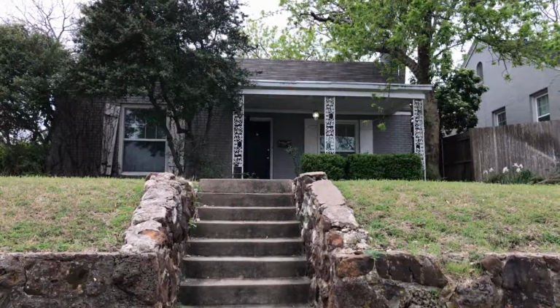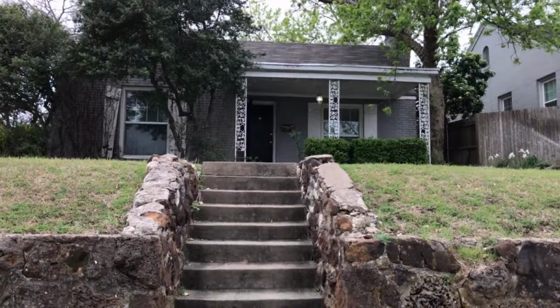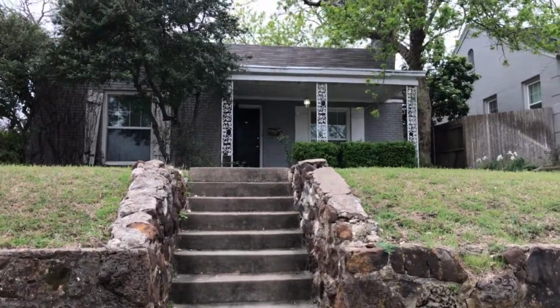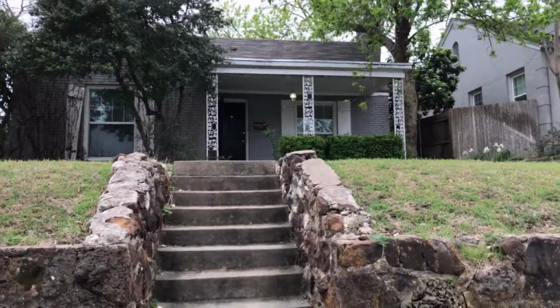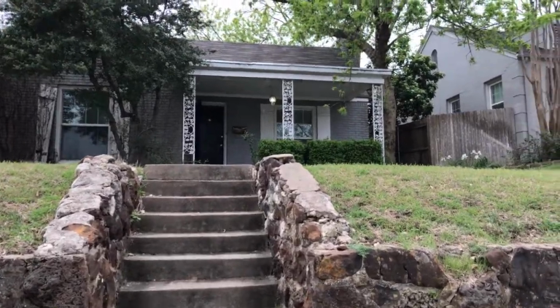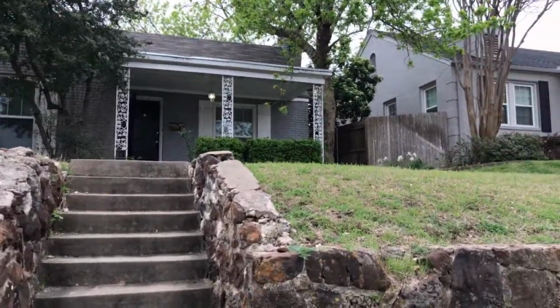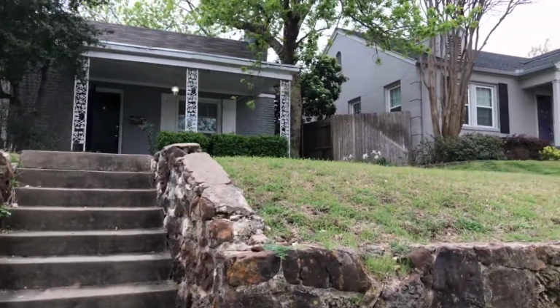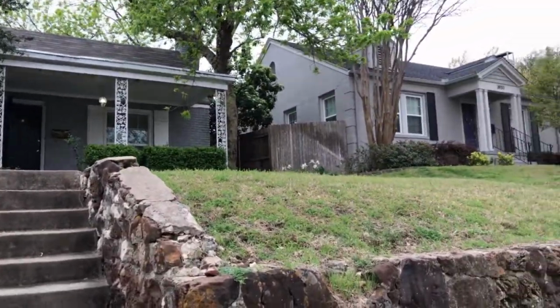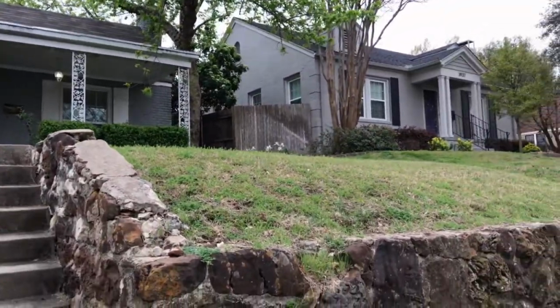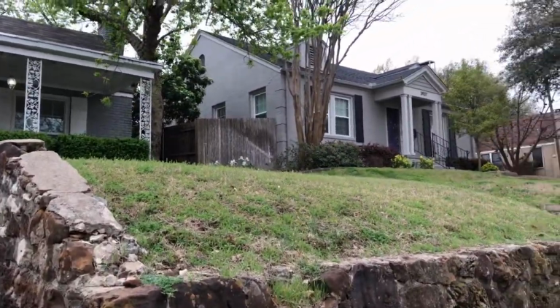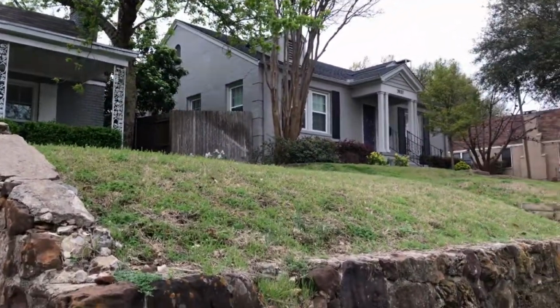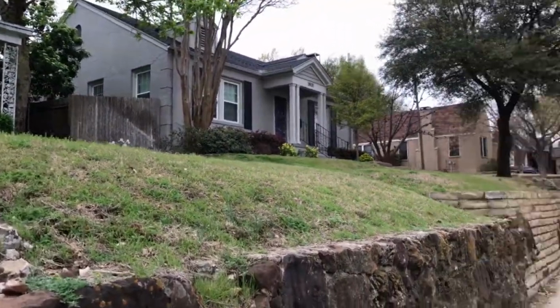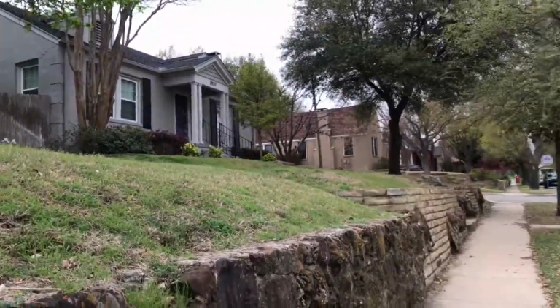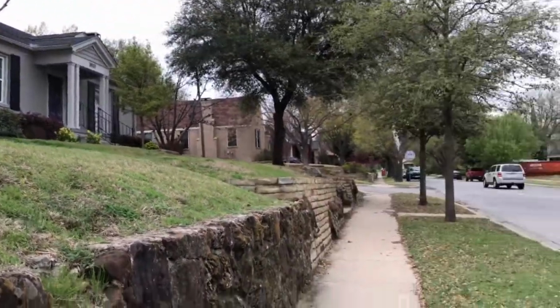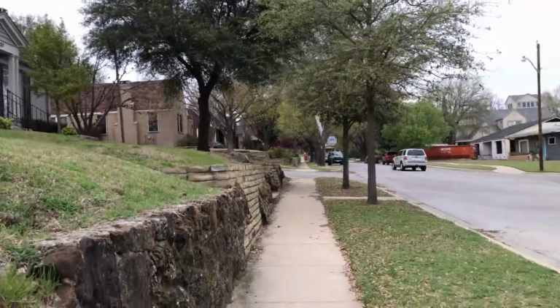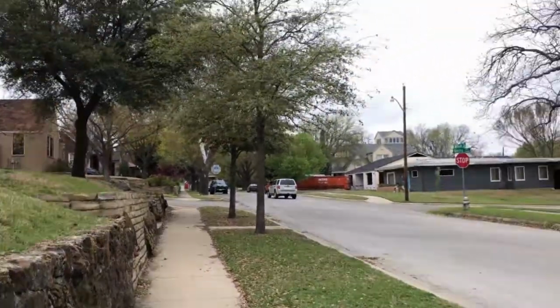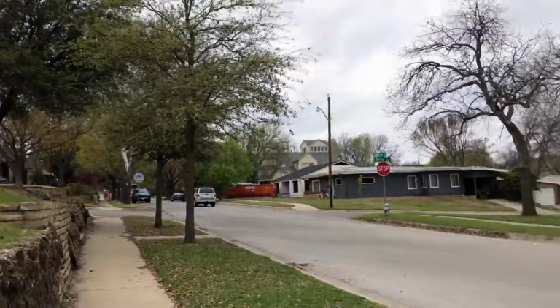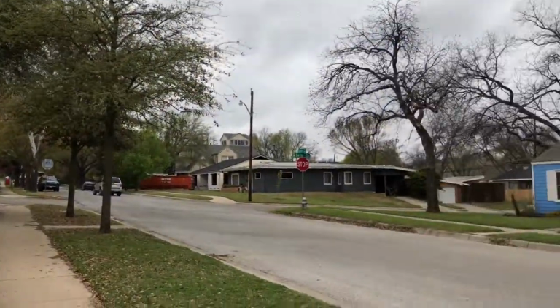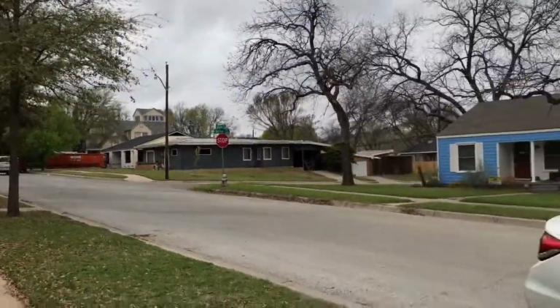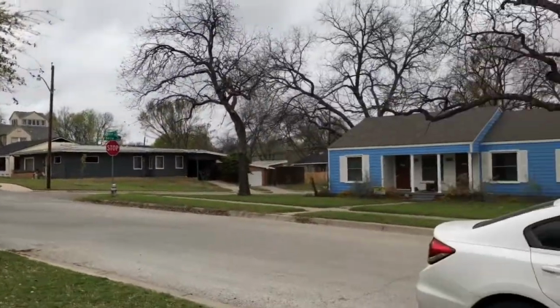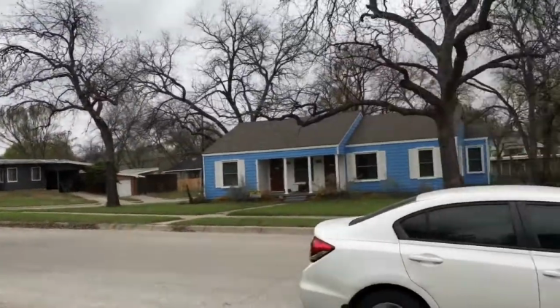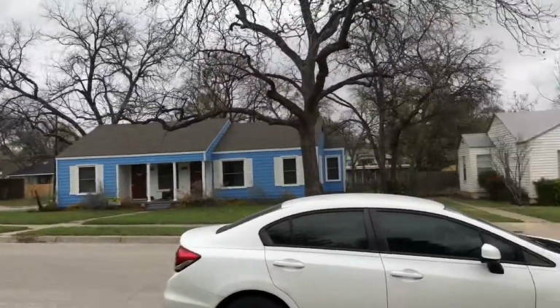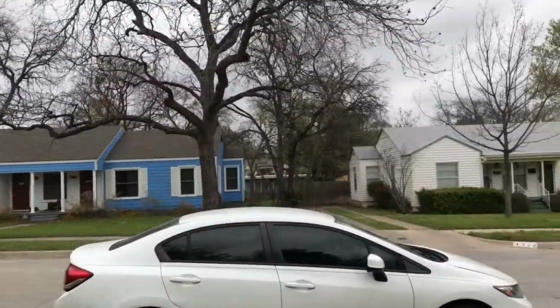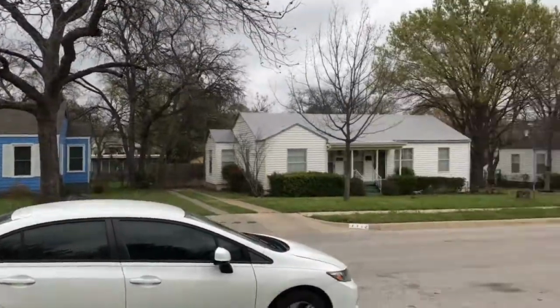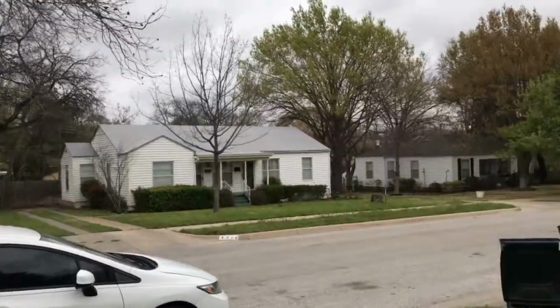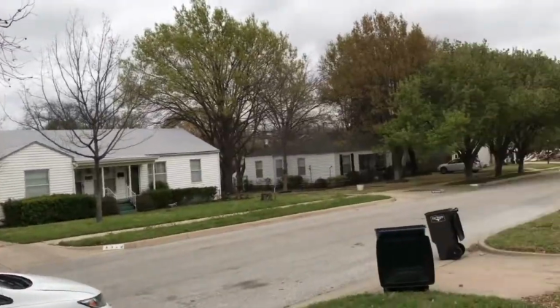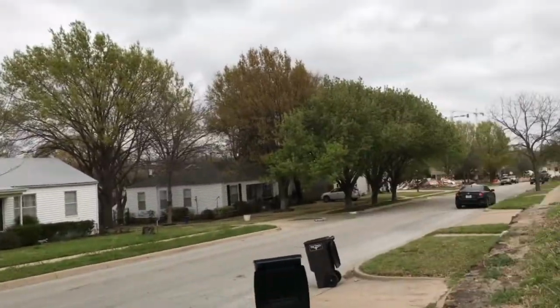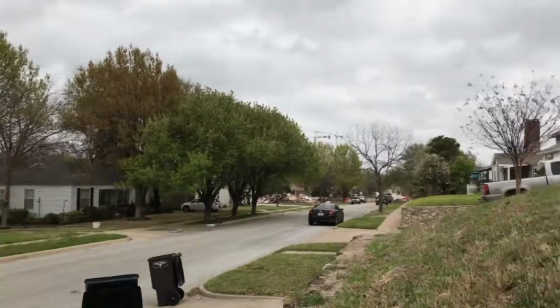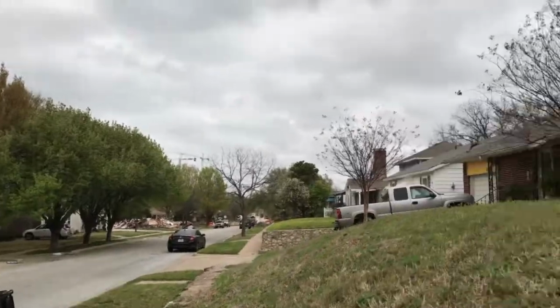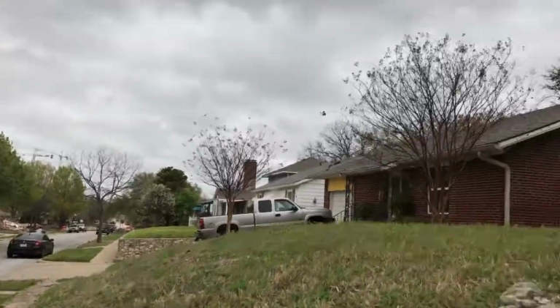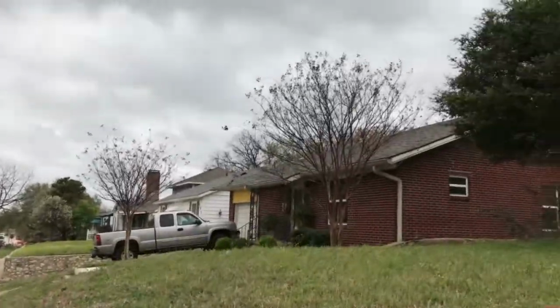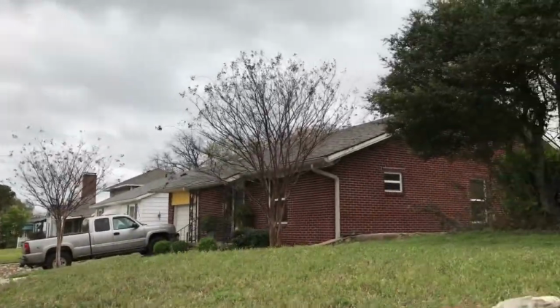This is Millie with Specialized Property Management. I'm here at the property at 3933 Bryce Avenue in Fort Worth. I'll be showing you today the features of this property.